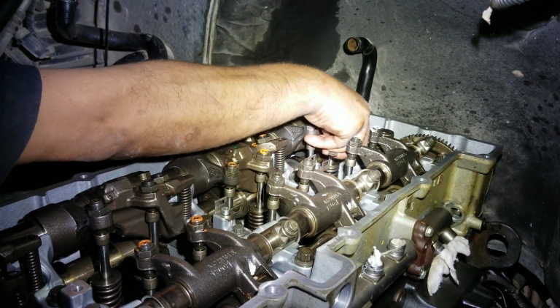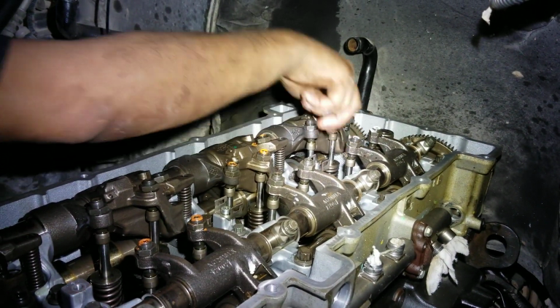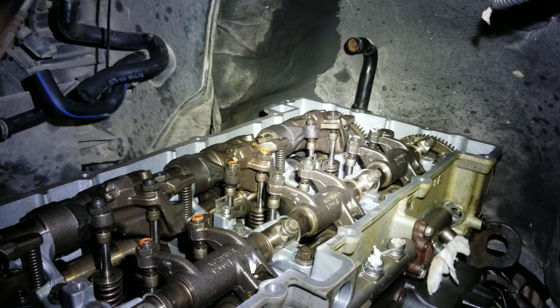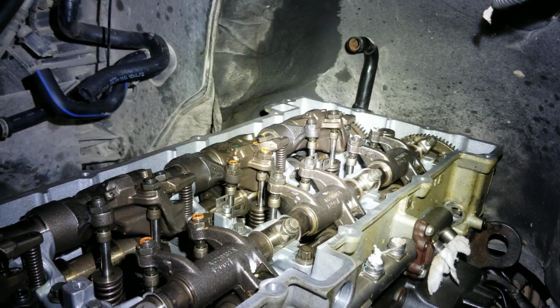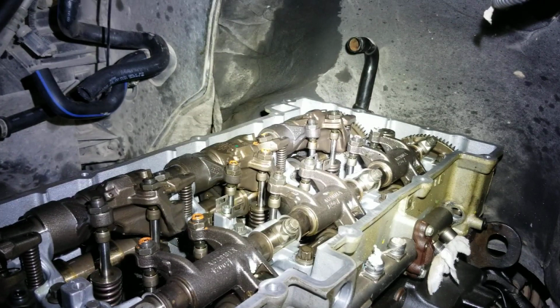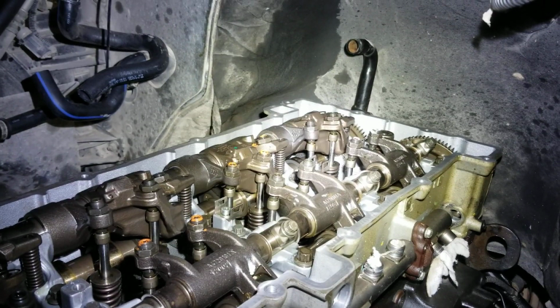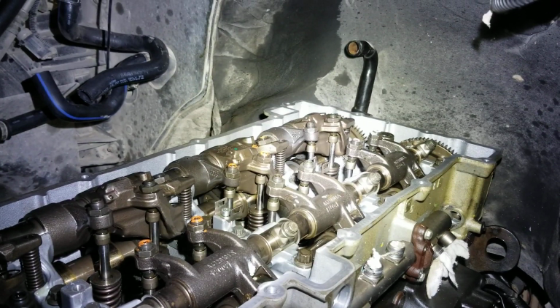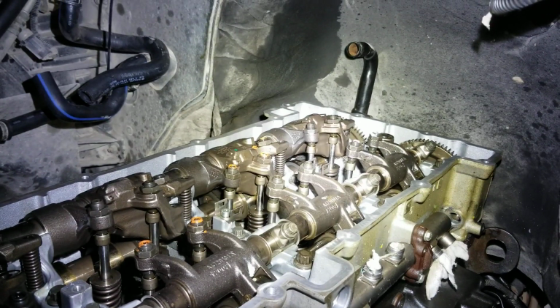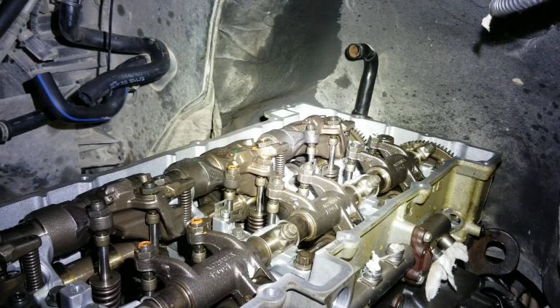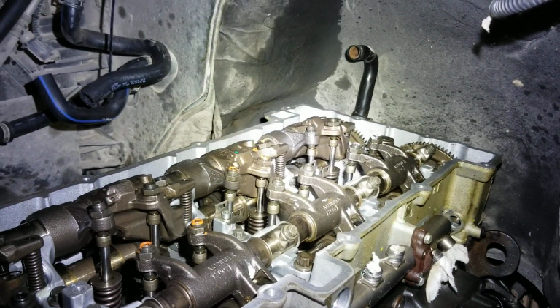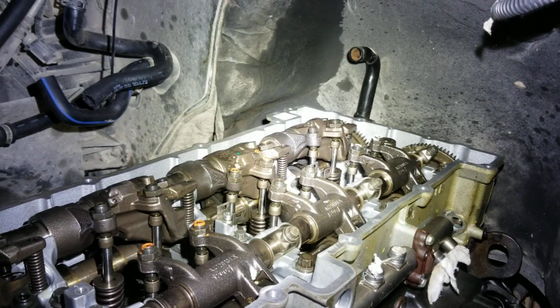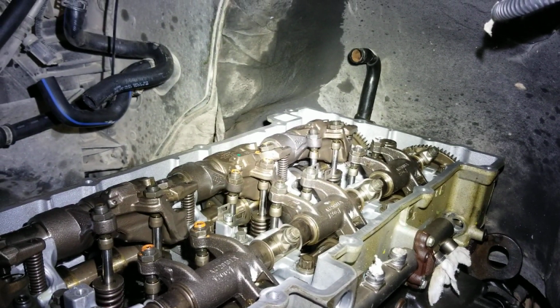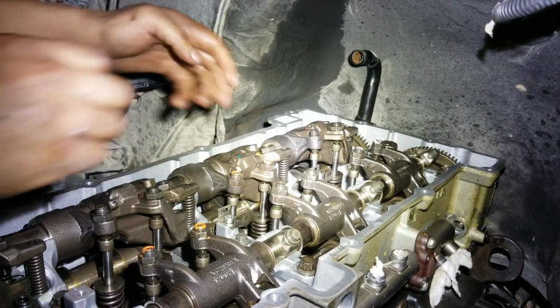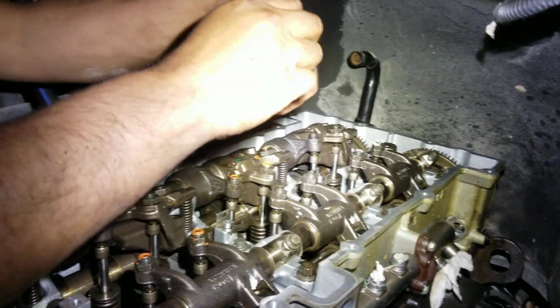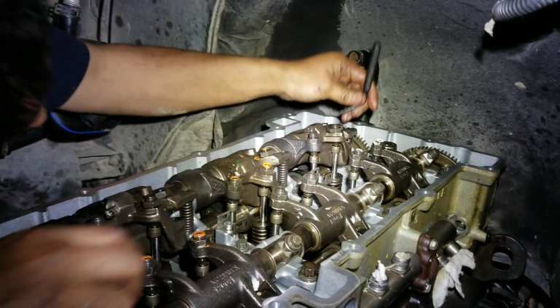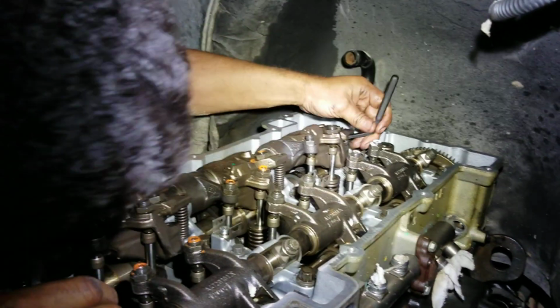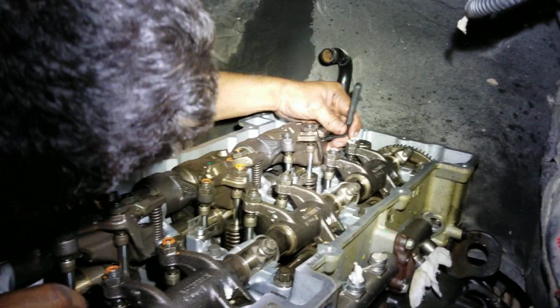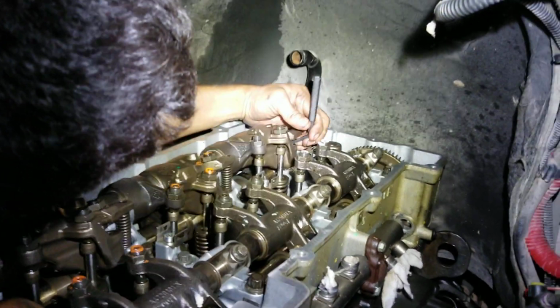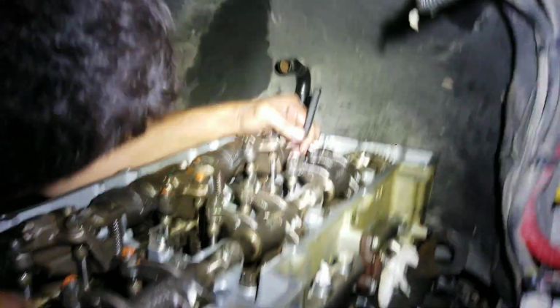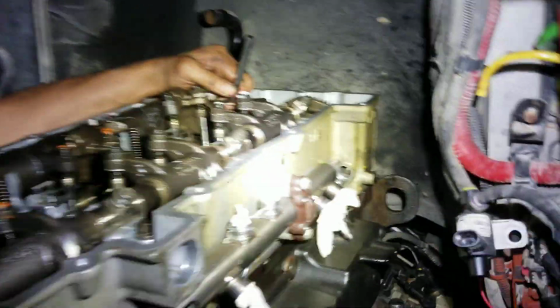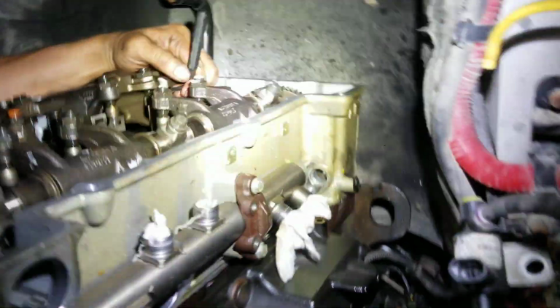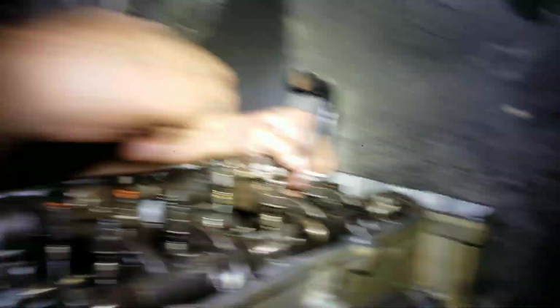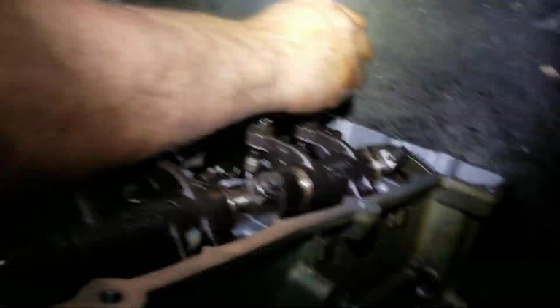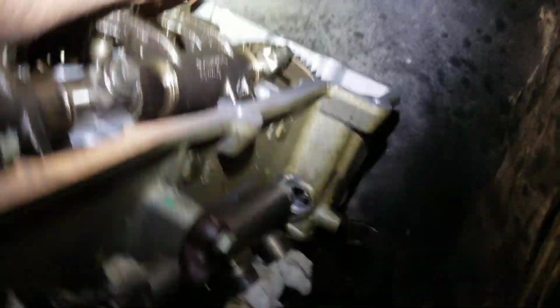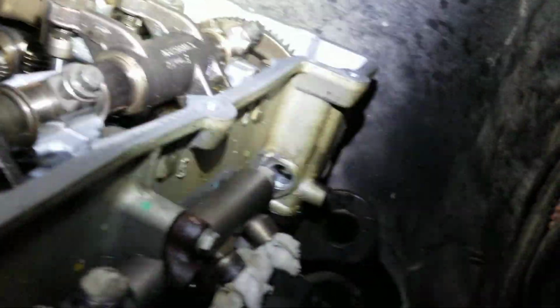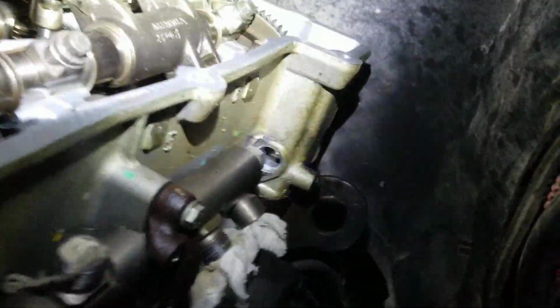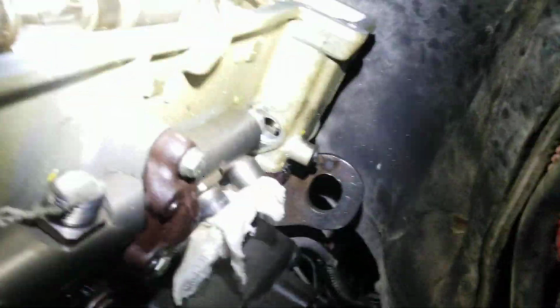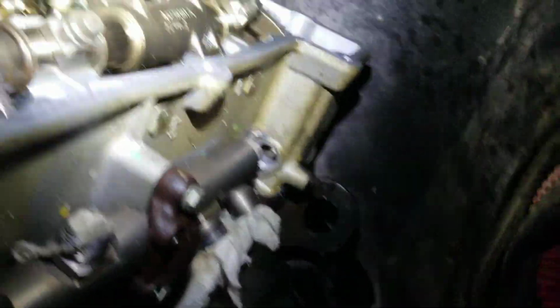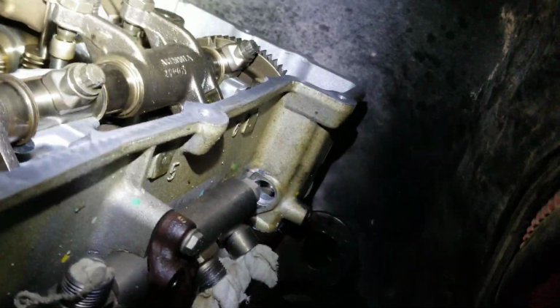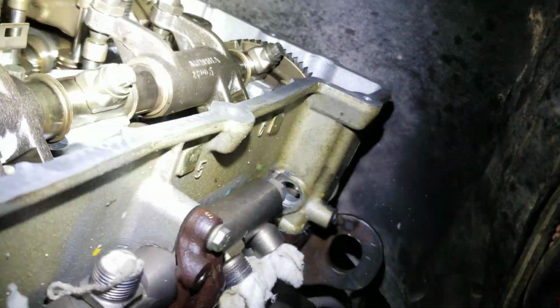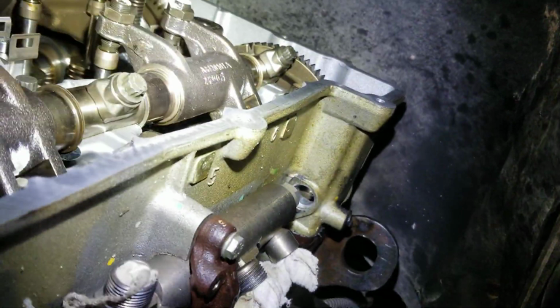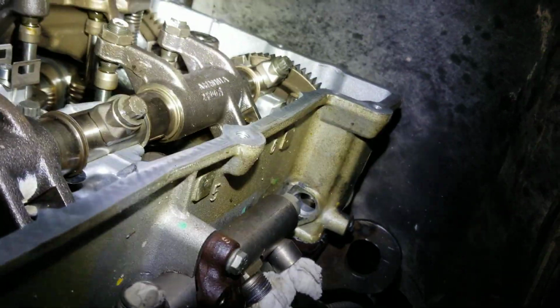Lastly, we're going to go ahead and set our Jake brakes. Go ahead and loosen the locking nut.